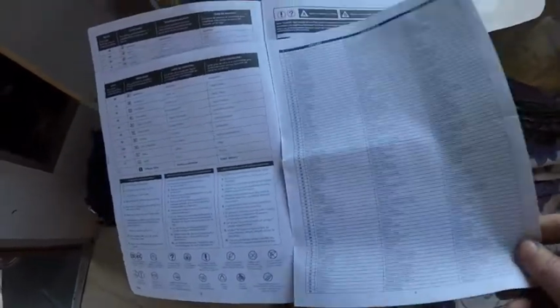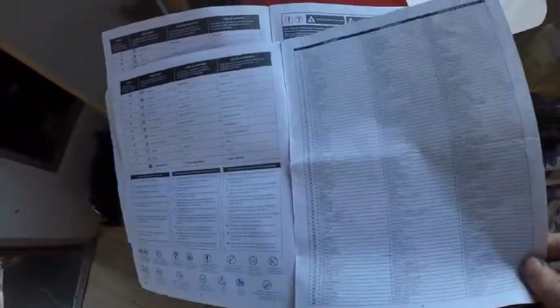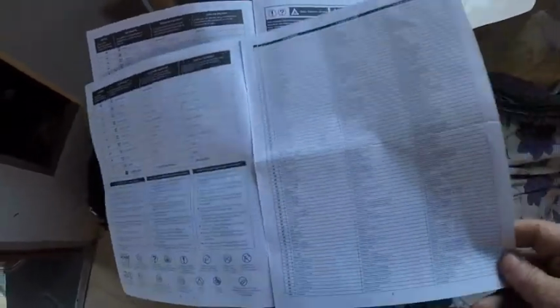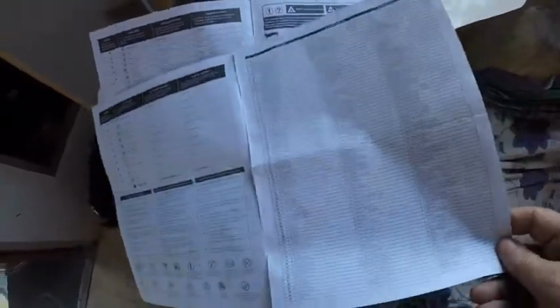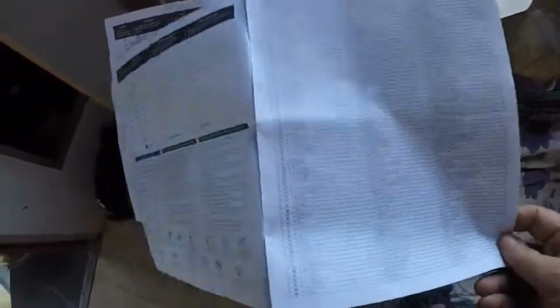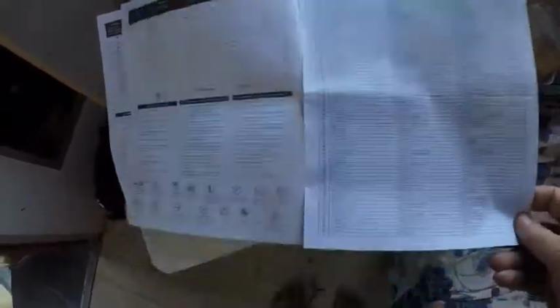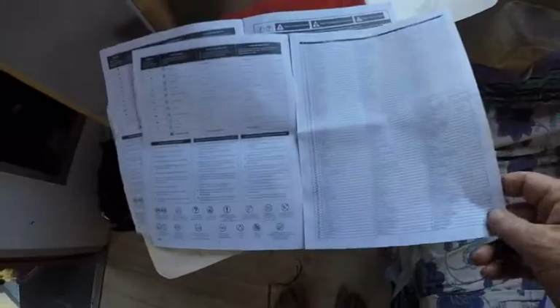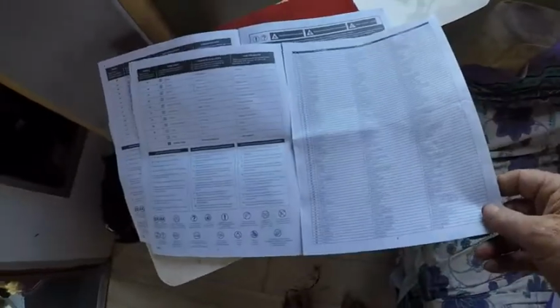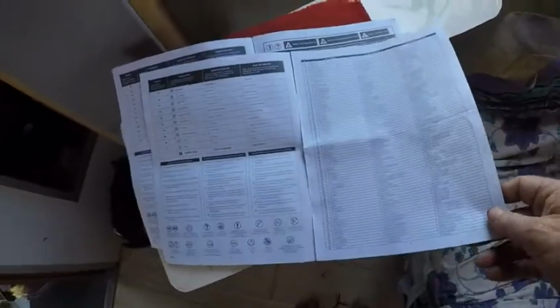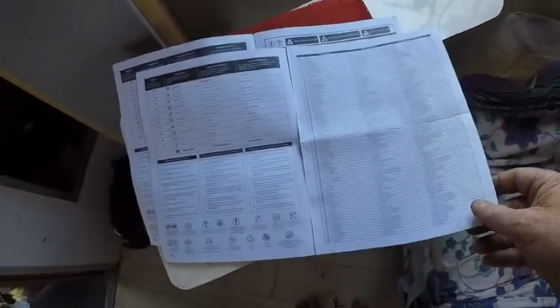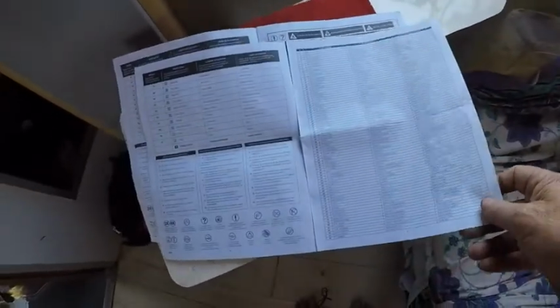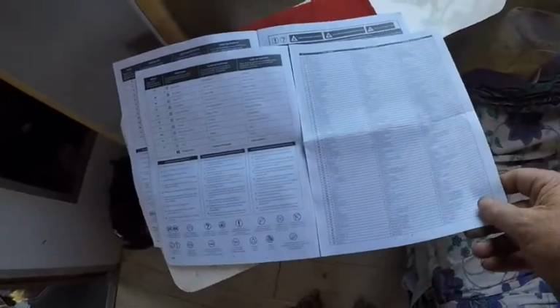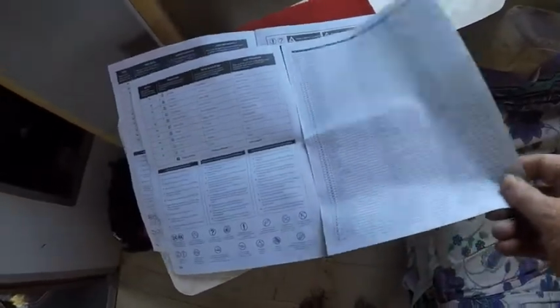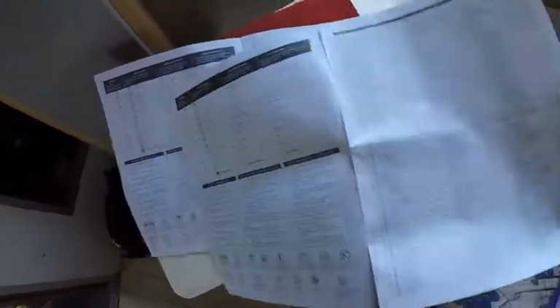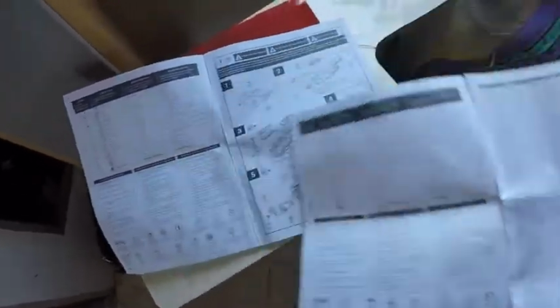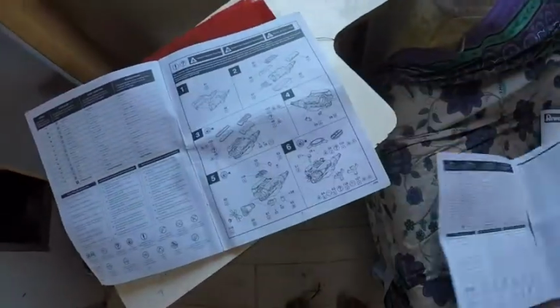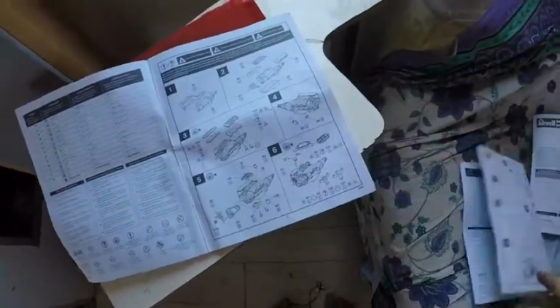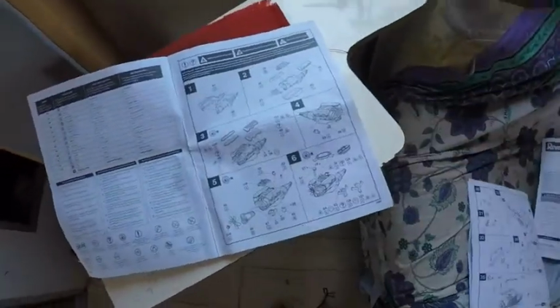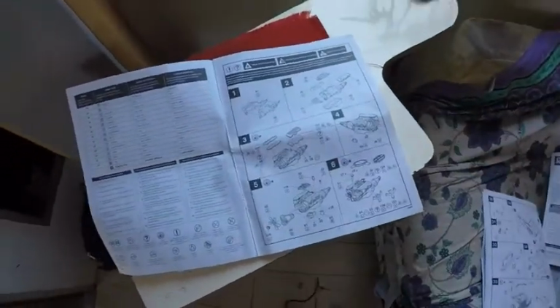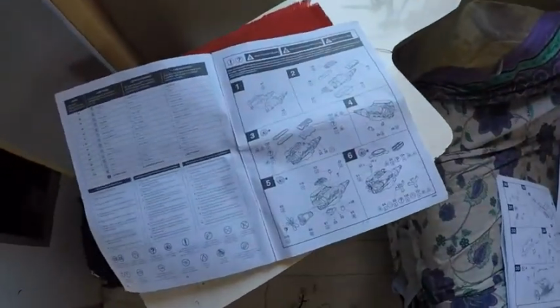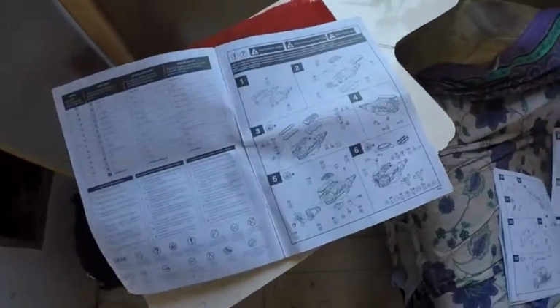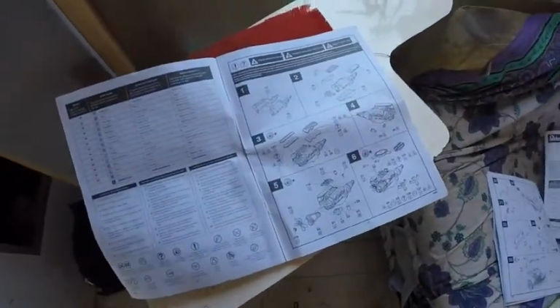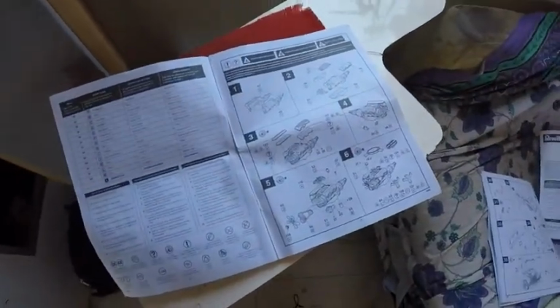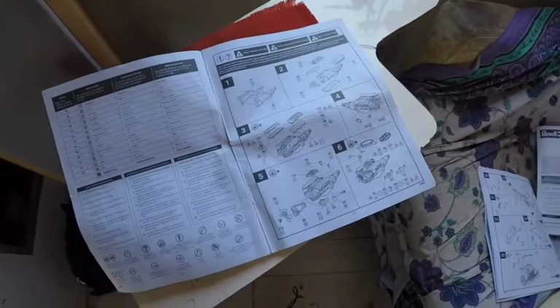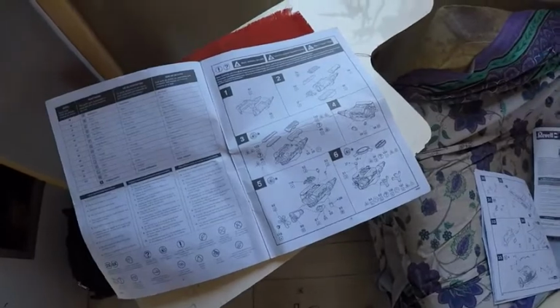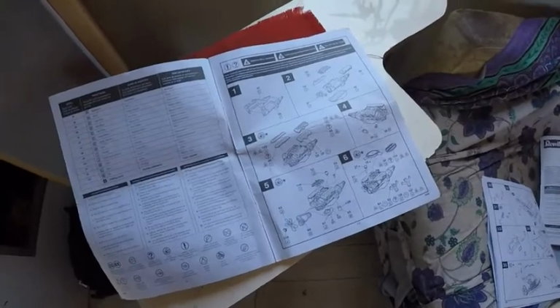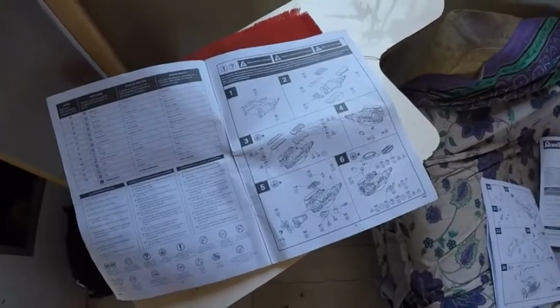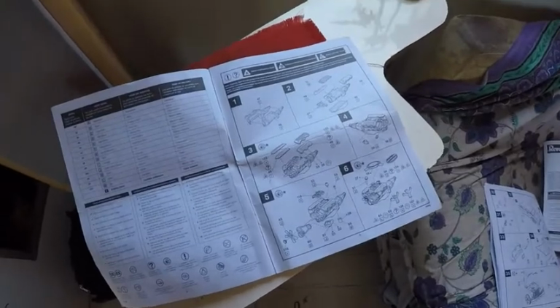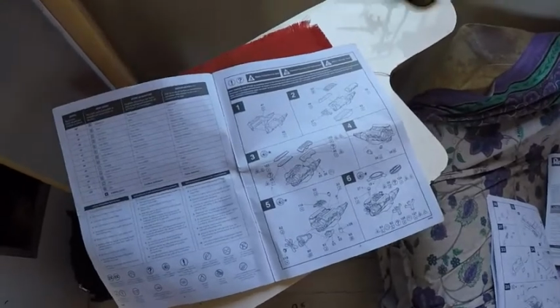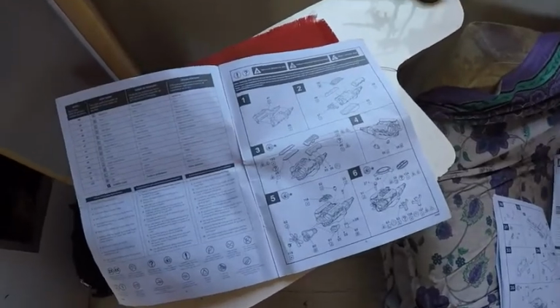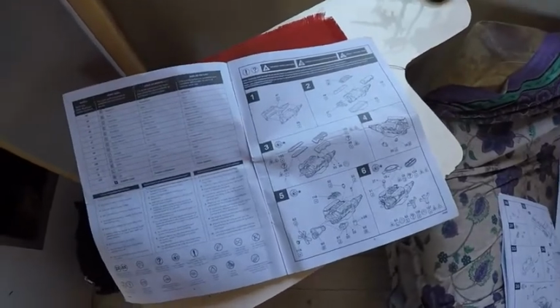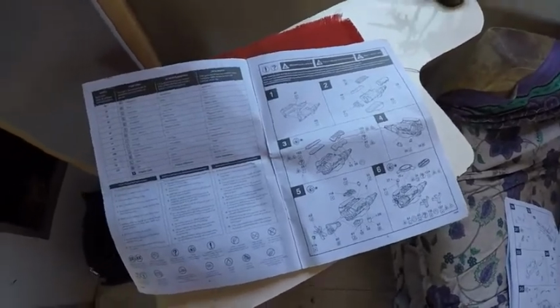Without having to guess what the part is, you can go through, and when it comes to your painting sequence it makes it a lot easier when you want to paint your parts.